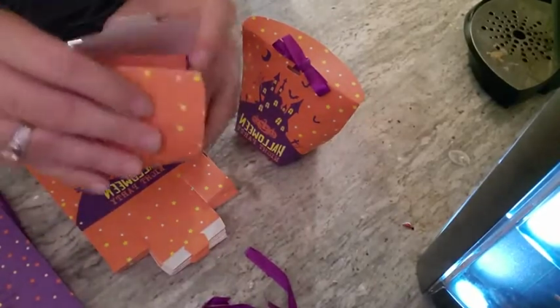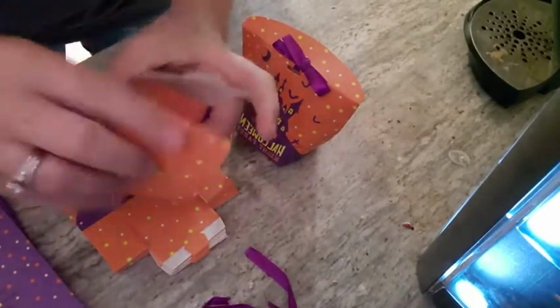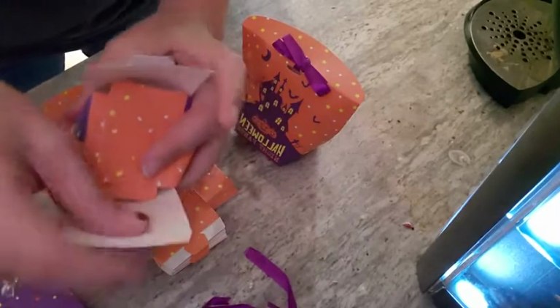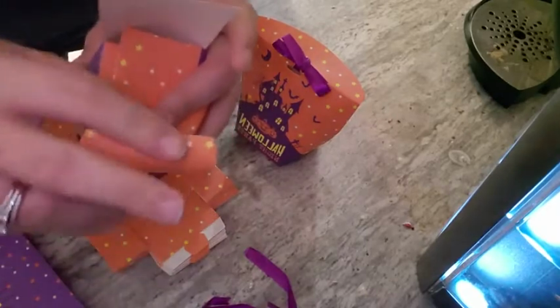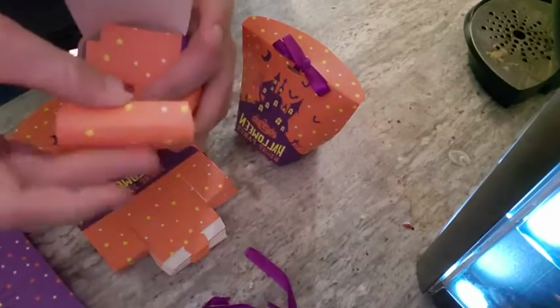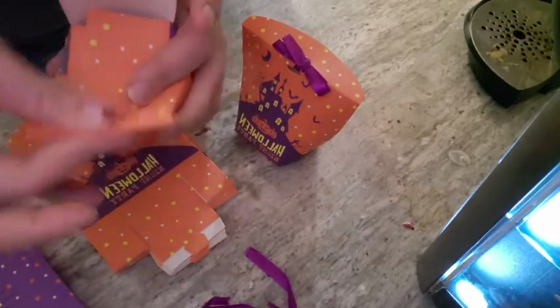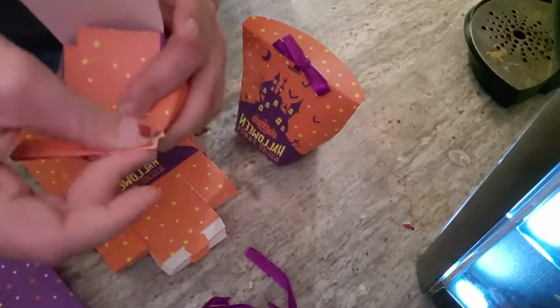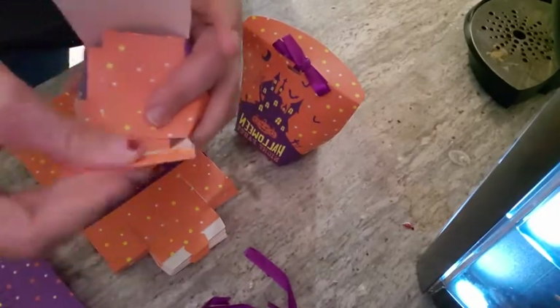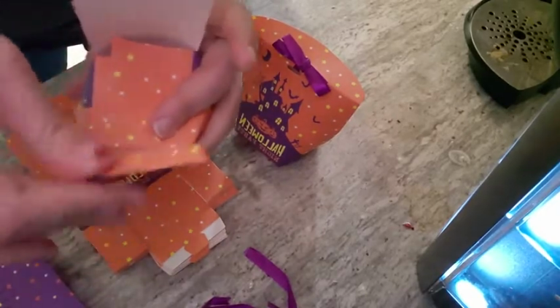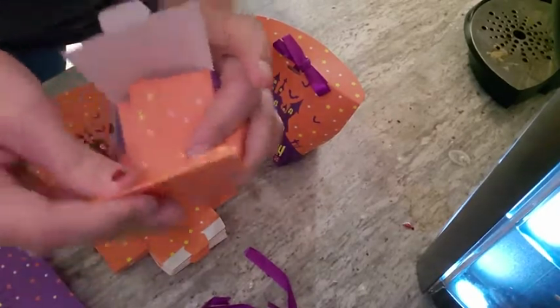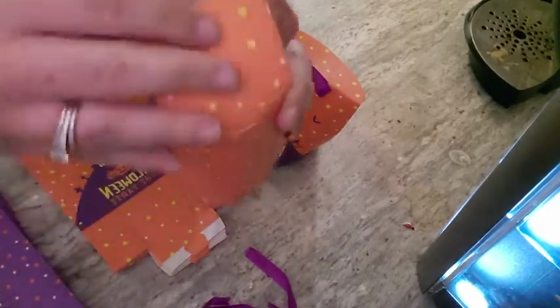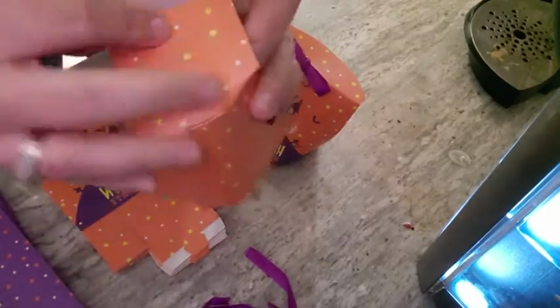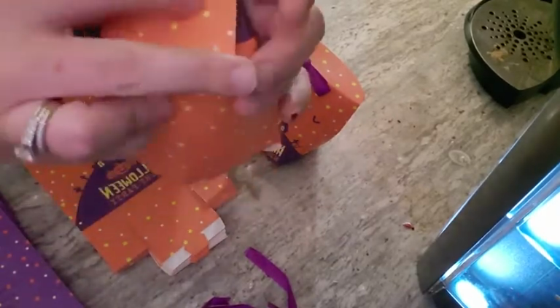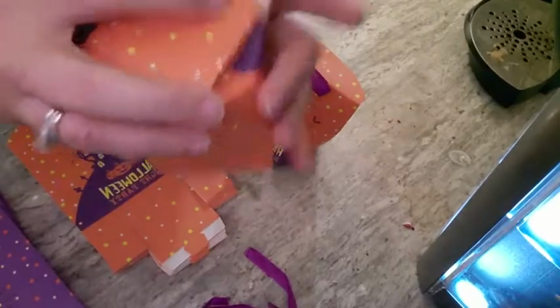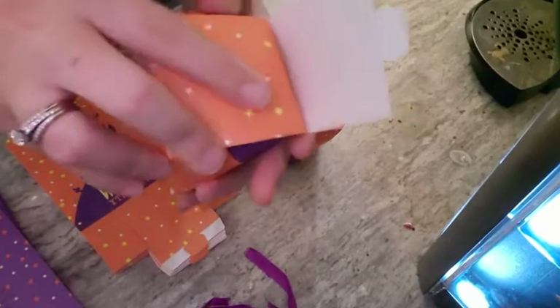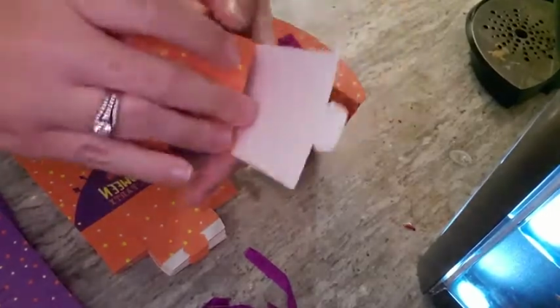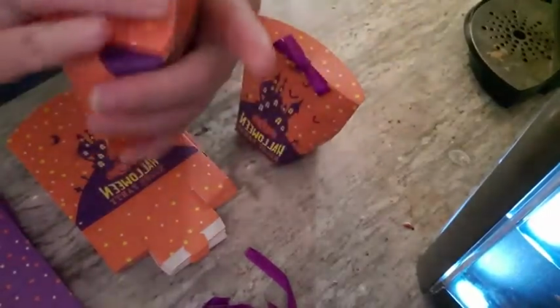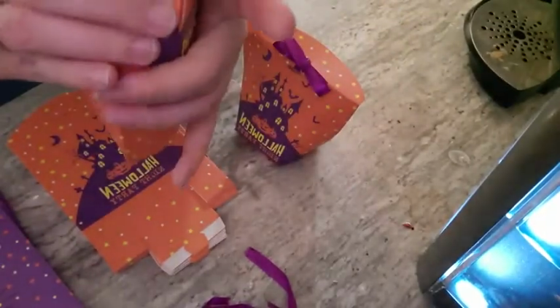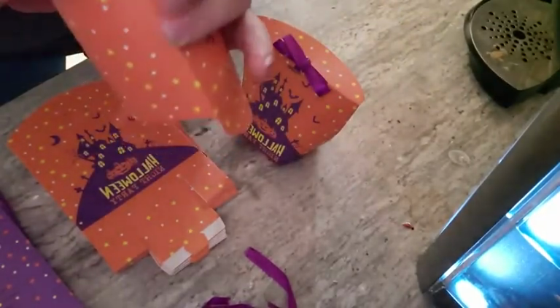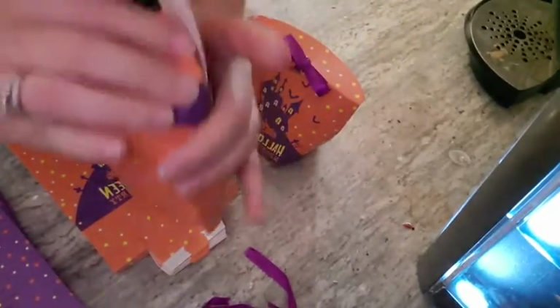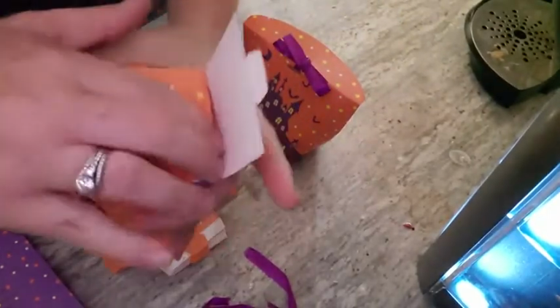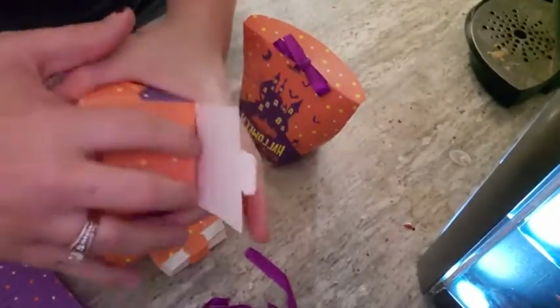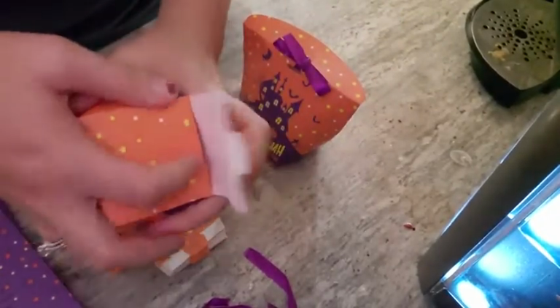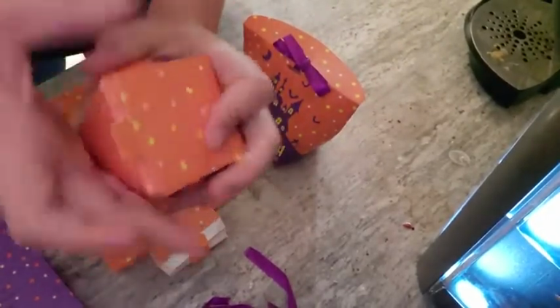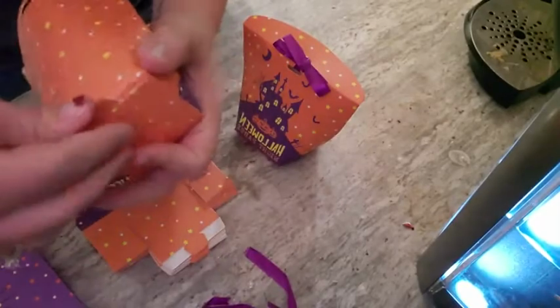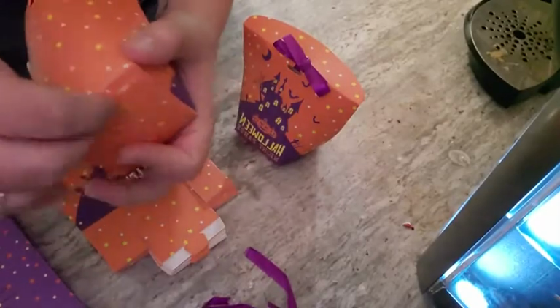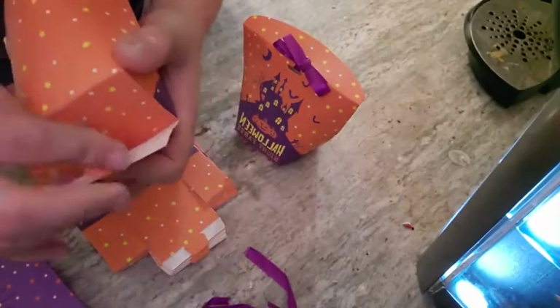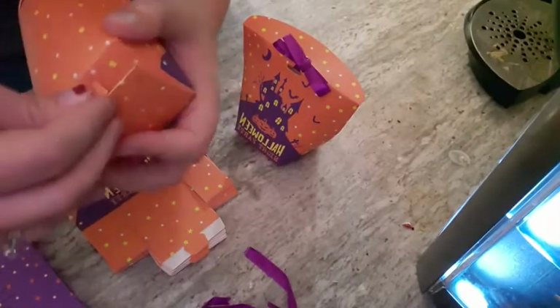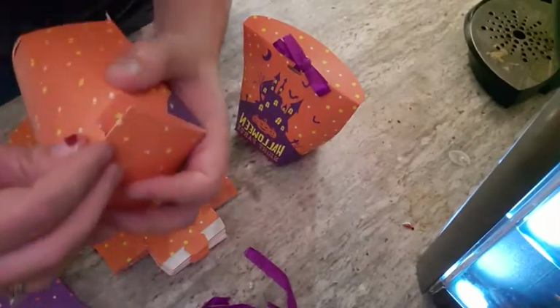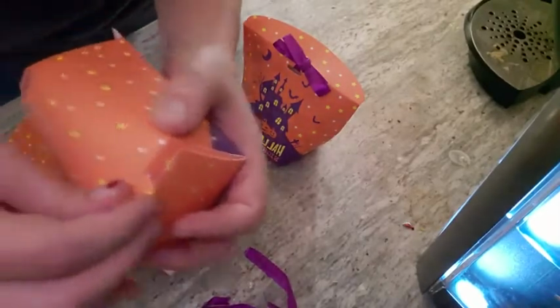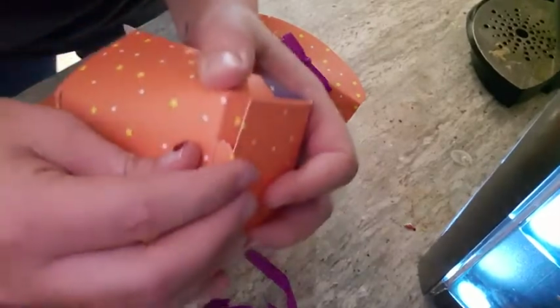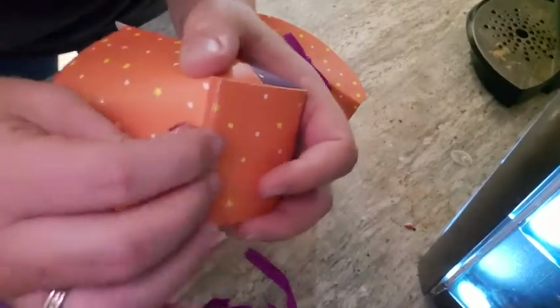And then just kind of like a pizza box, you're going to fold this little — it's got a crease right there — so you fold it, you tuck it in right in there. You fold that side and you tuck it in, right?